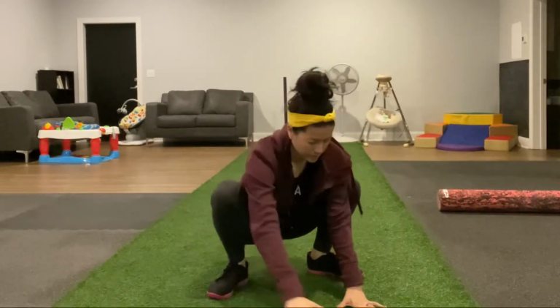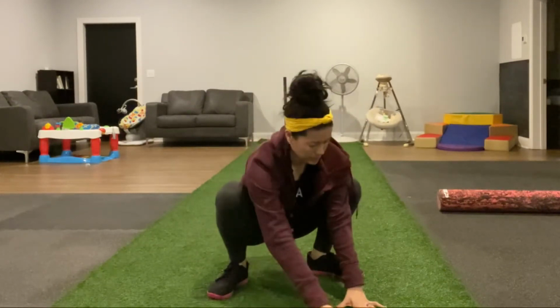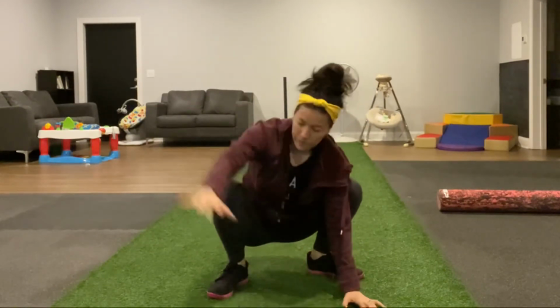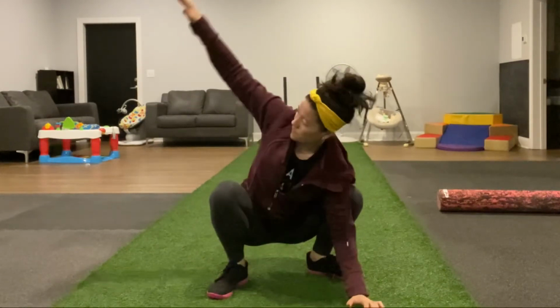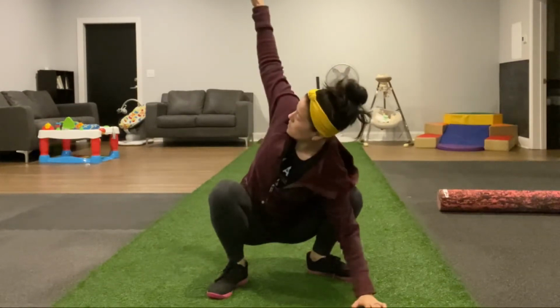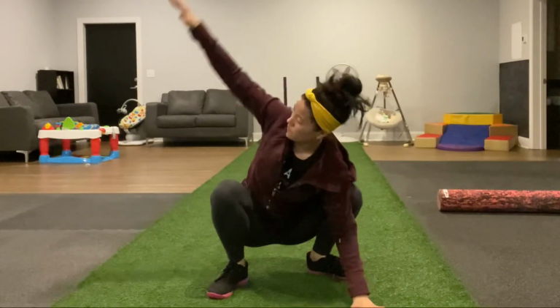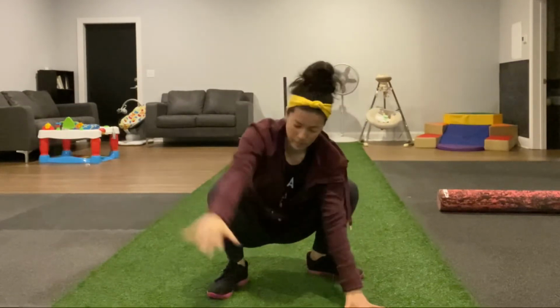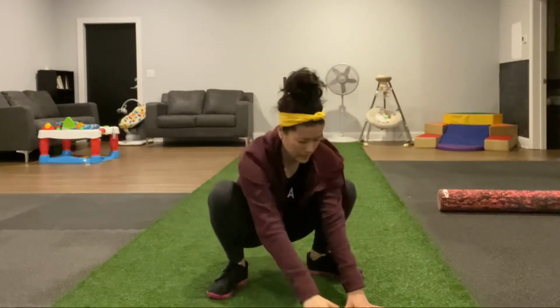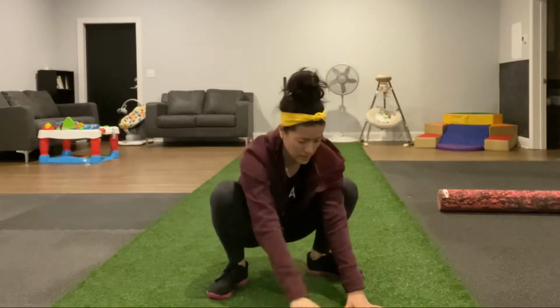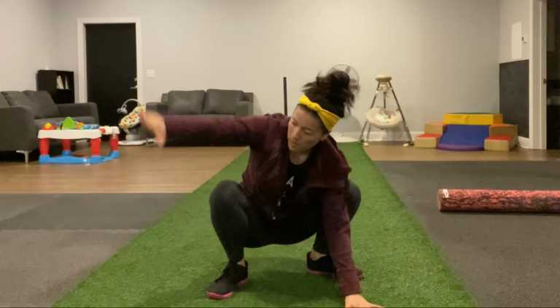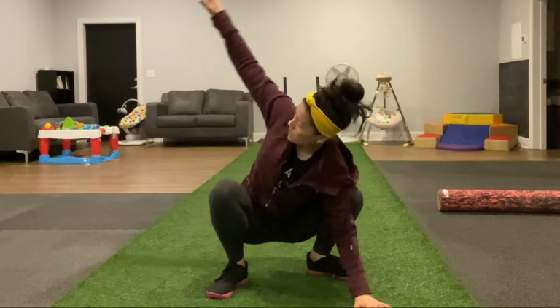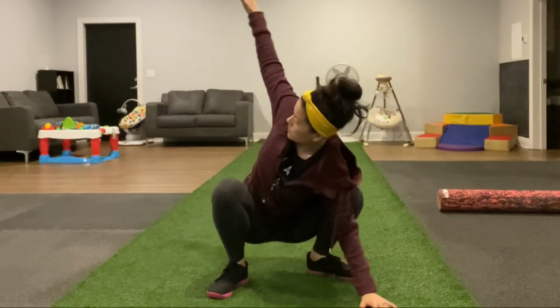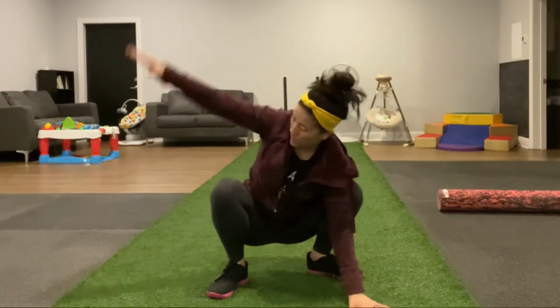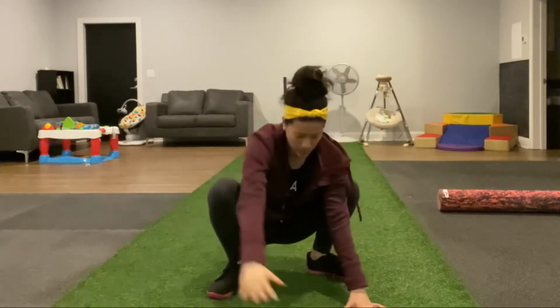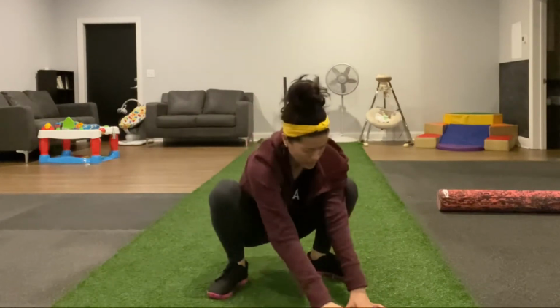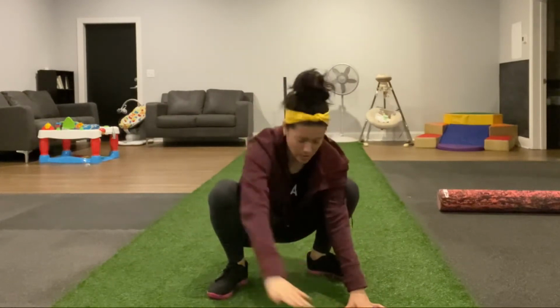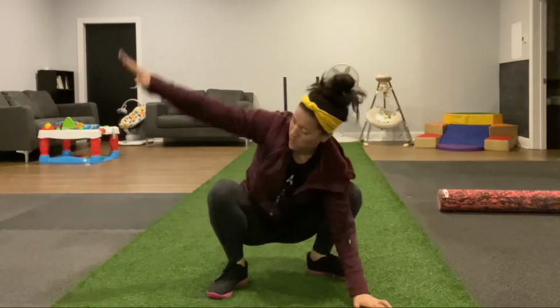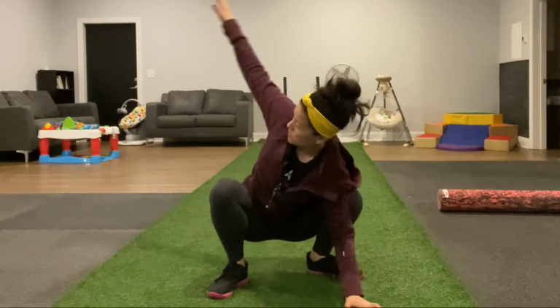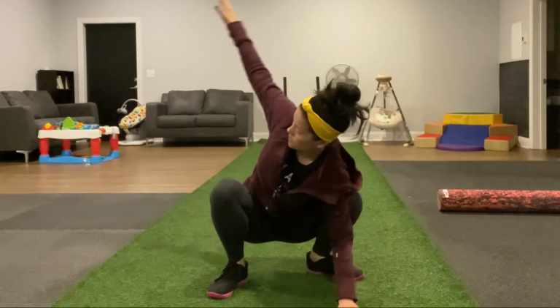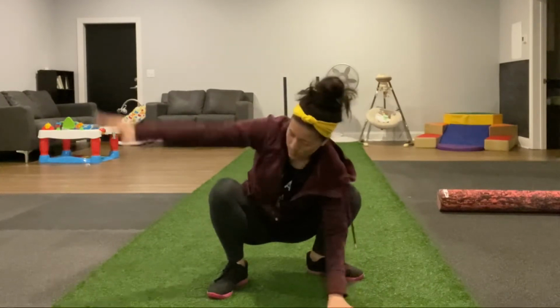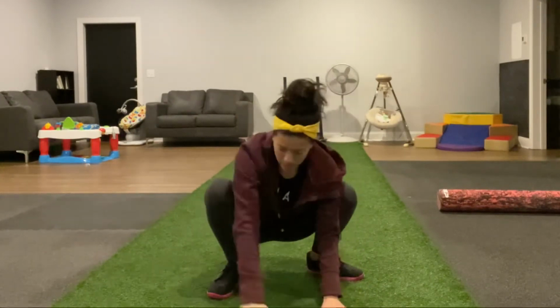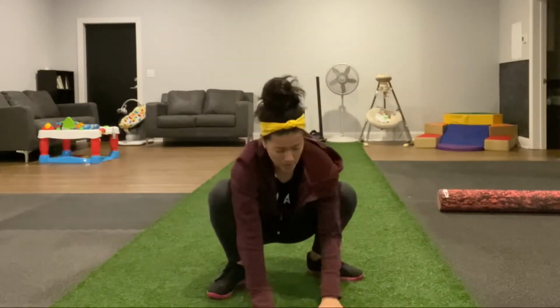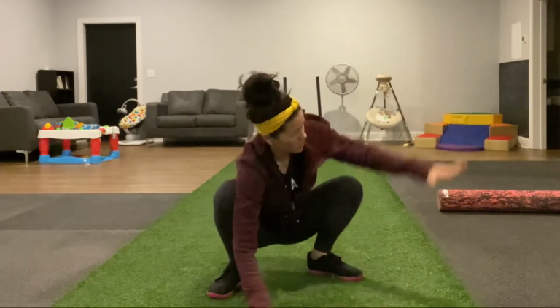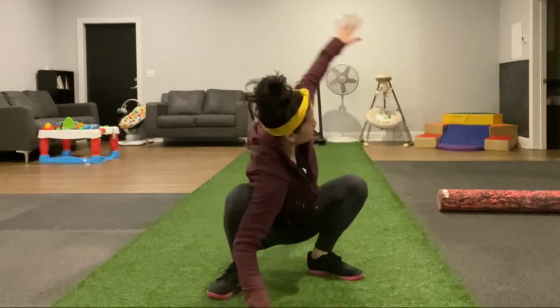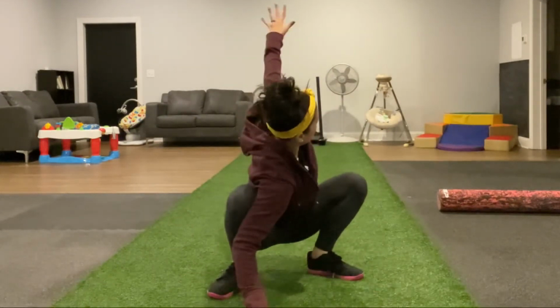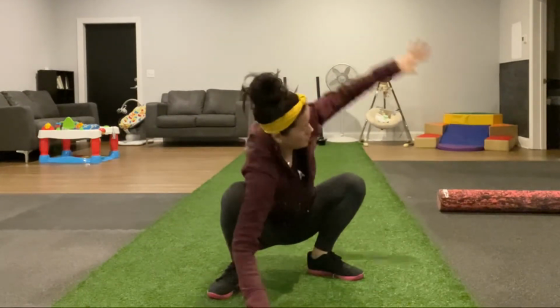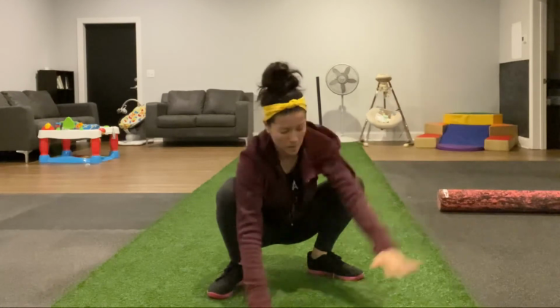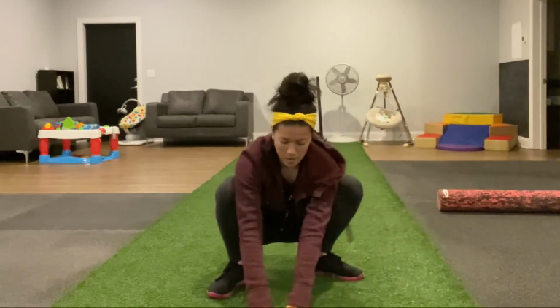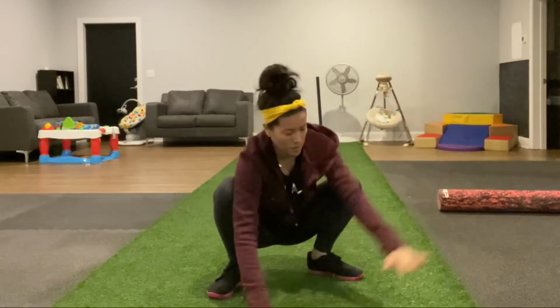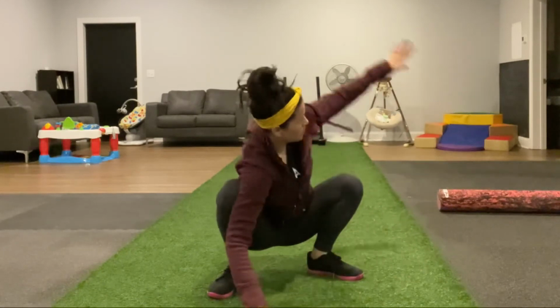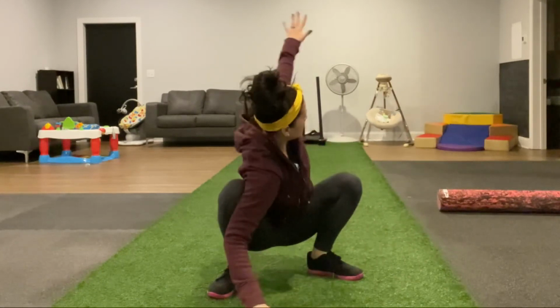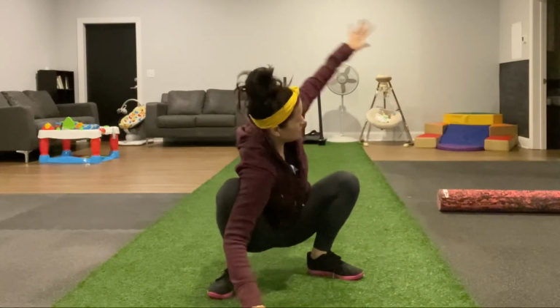After you do 10 on each side, we're going to move into thoracic rotation. Place one hand down and then open up the chest towards that opposite leg. Then you'll switch sides — place the hand down, lock that elbow in, and then open up towards the other side.